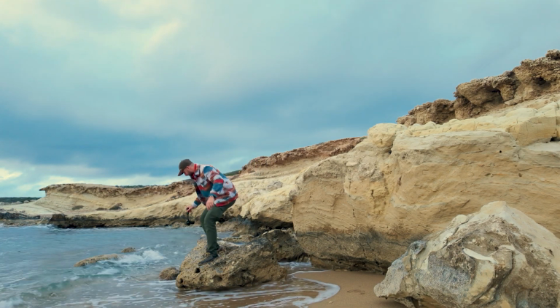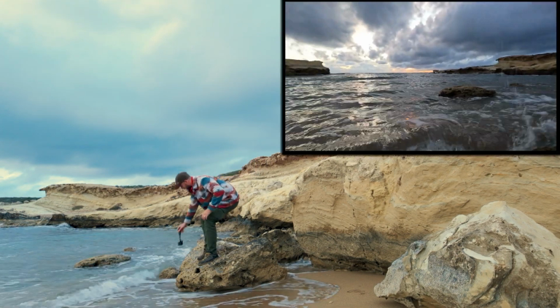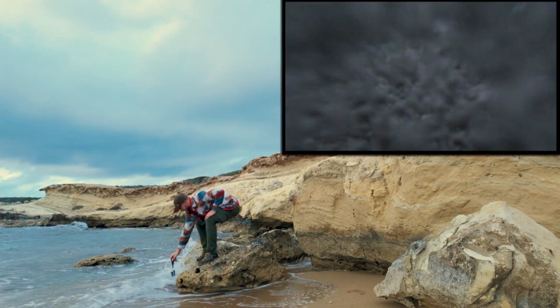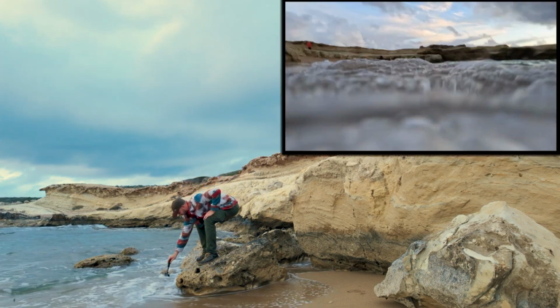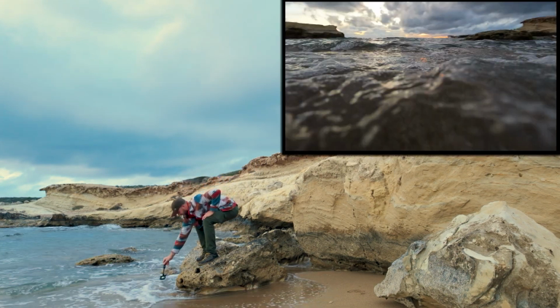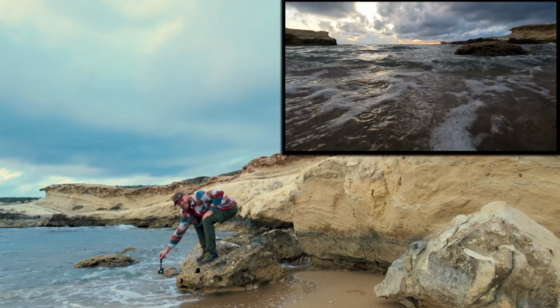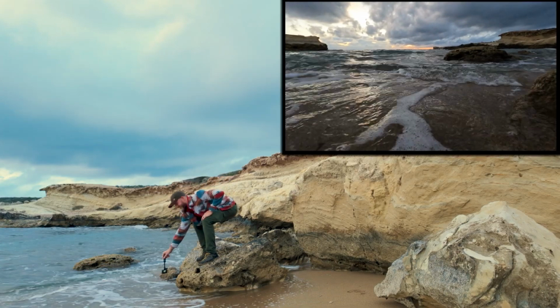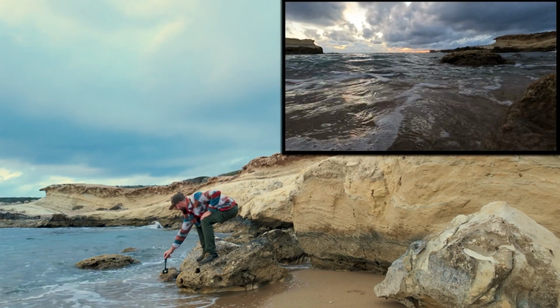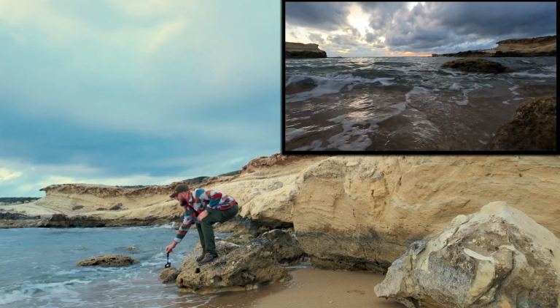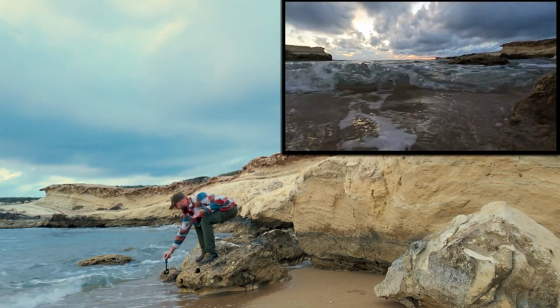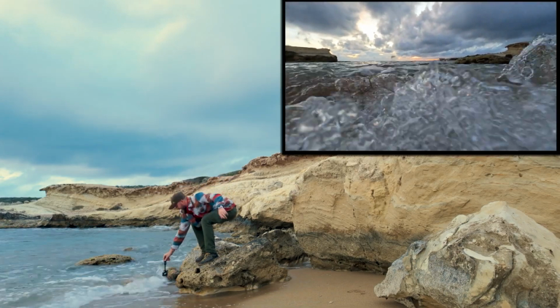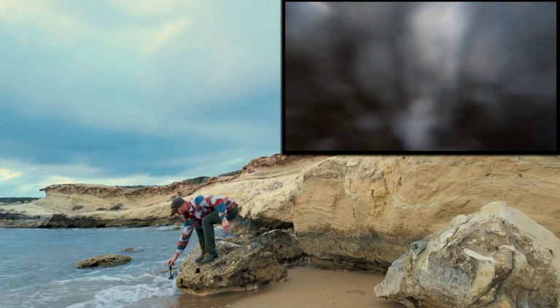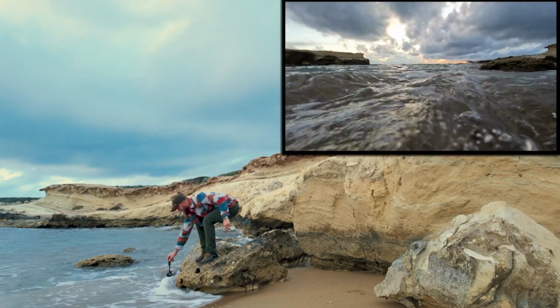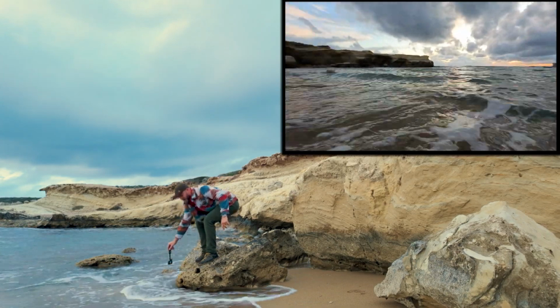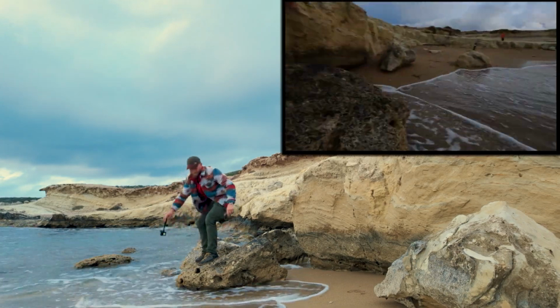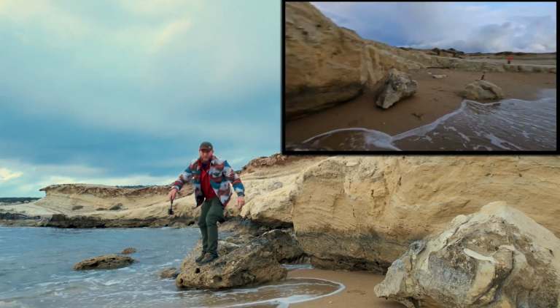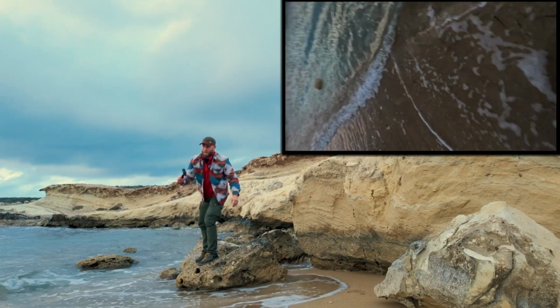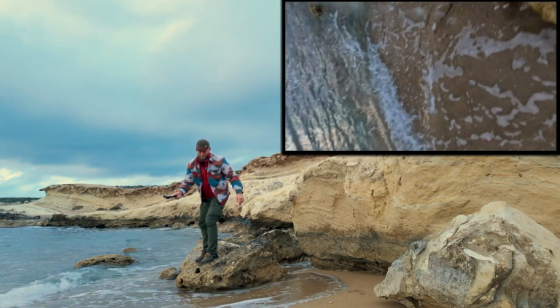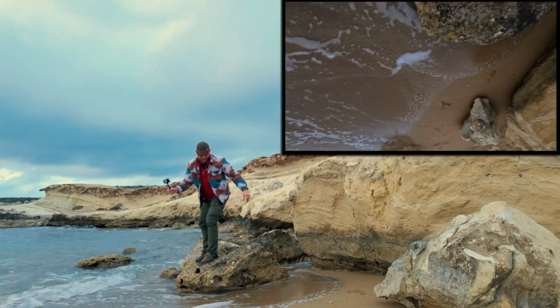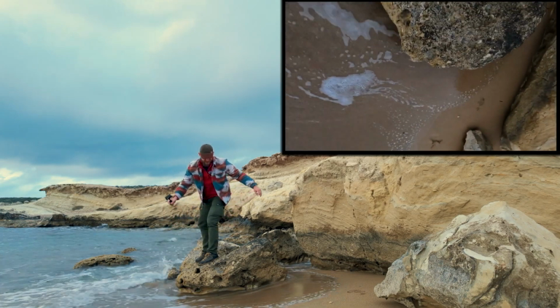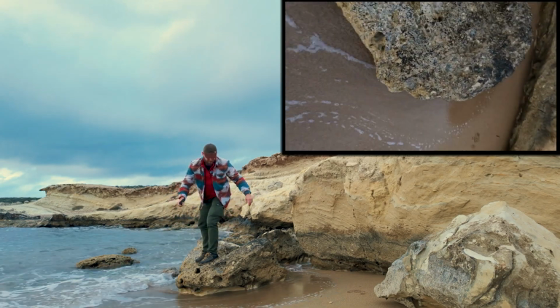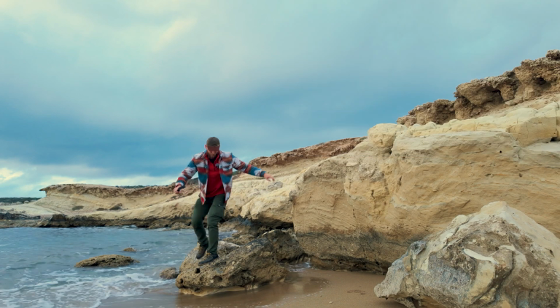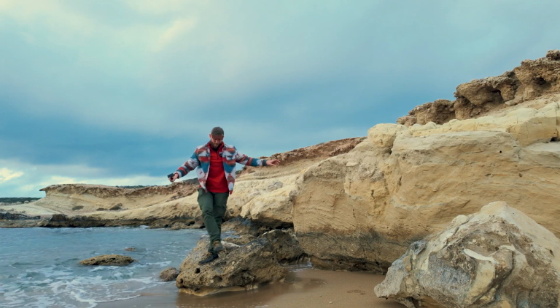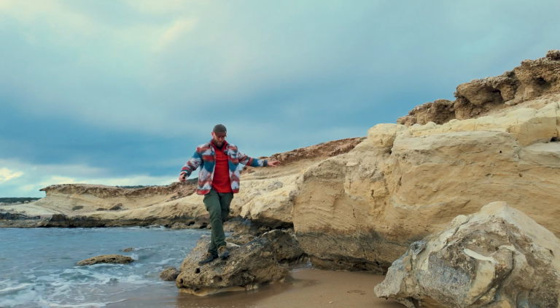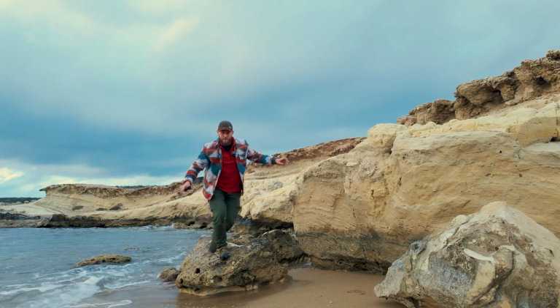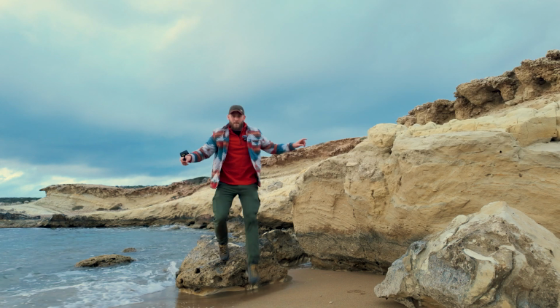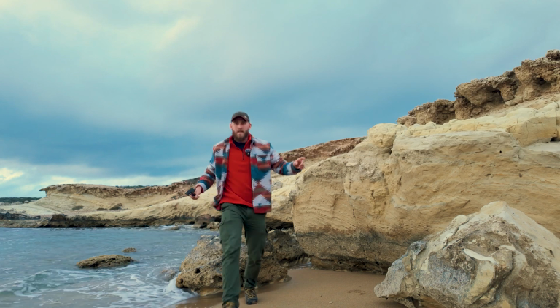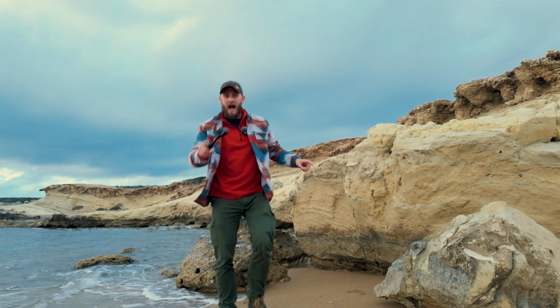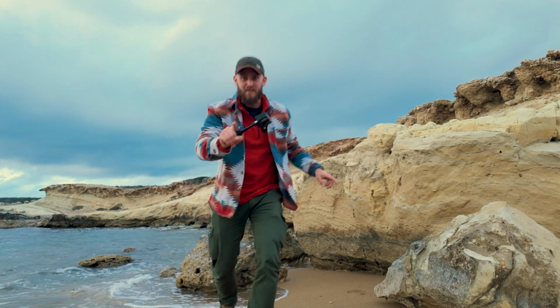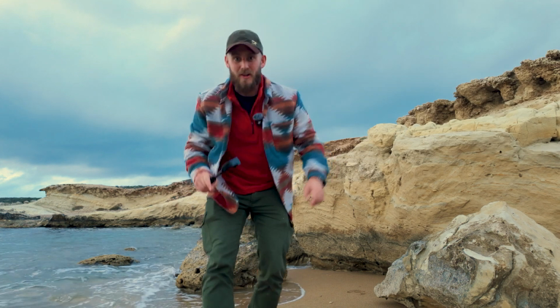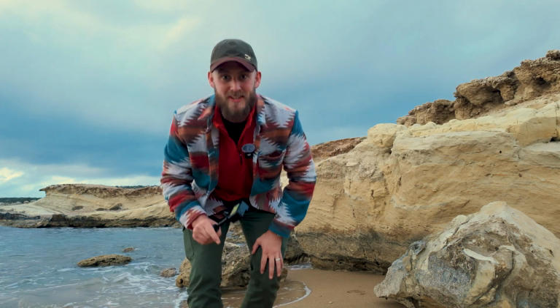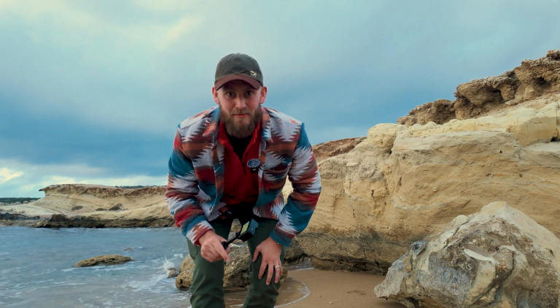So if I want to get a shot like this — I mean, absolutely terrible shot — but if I want to get that shot, I'm definitely not going to be using this camera.